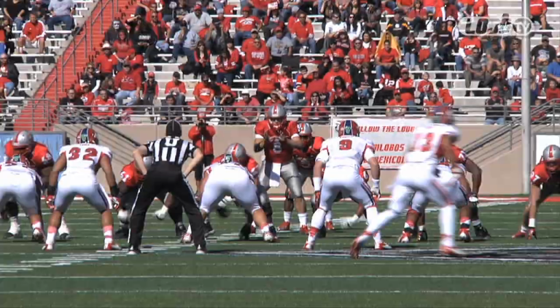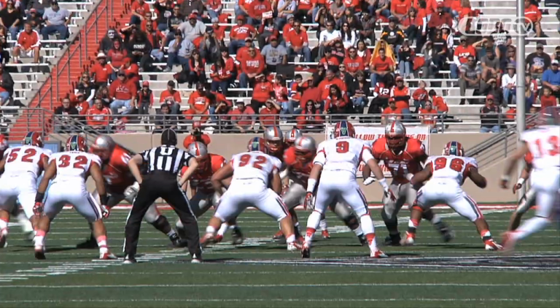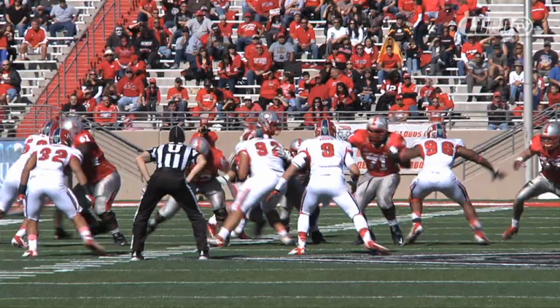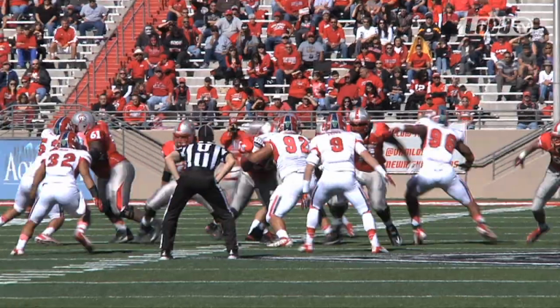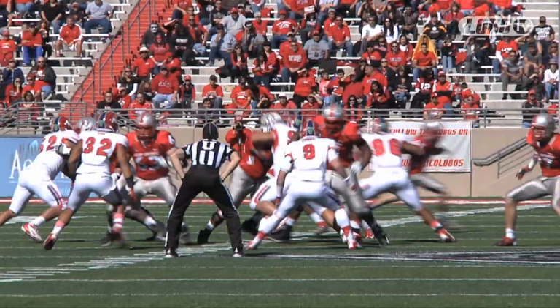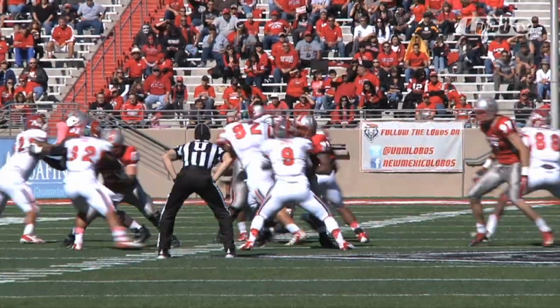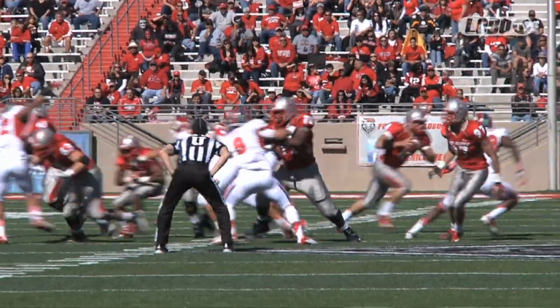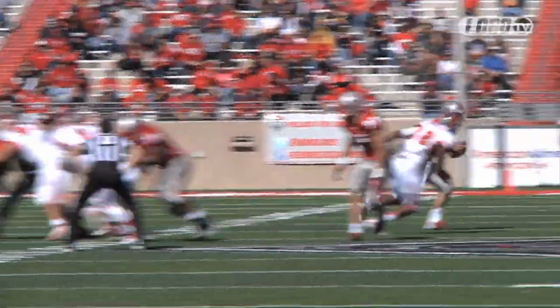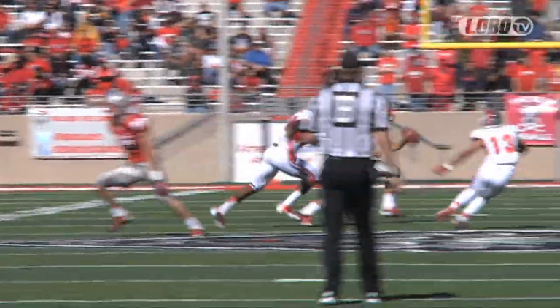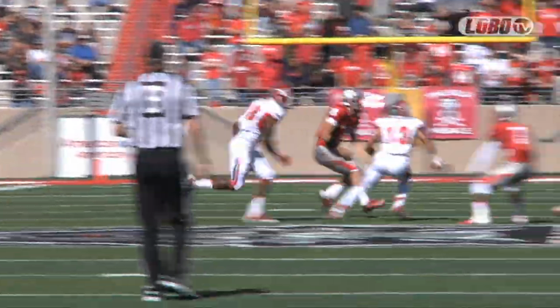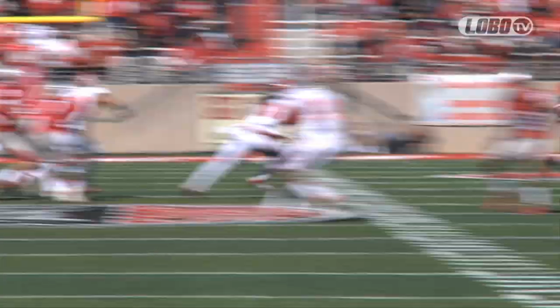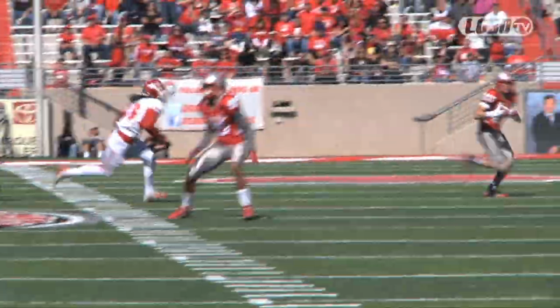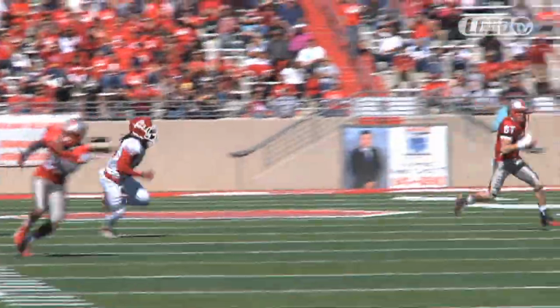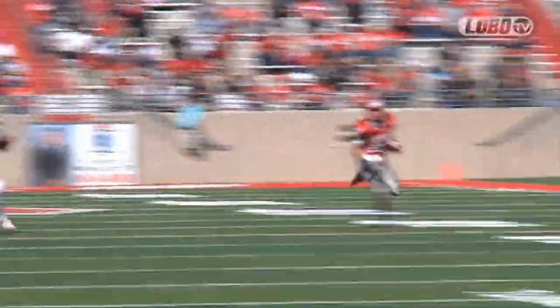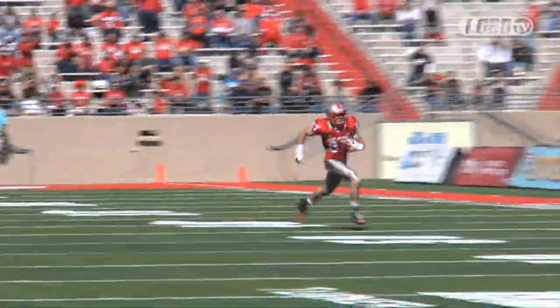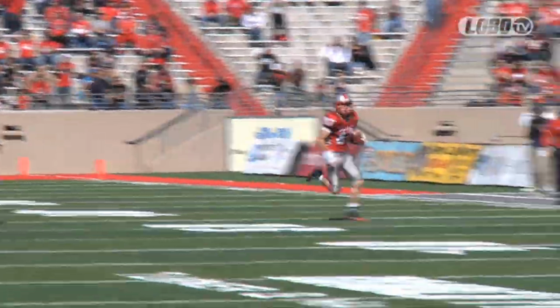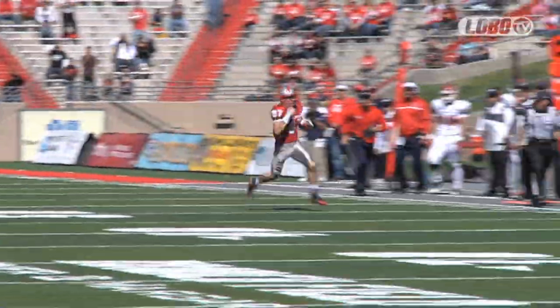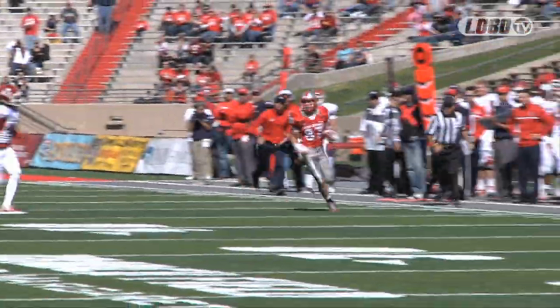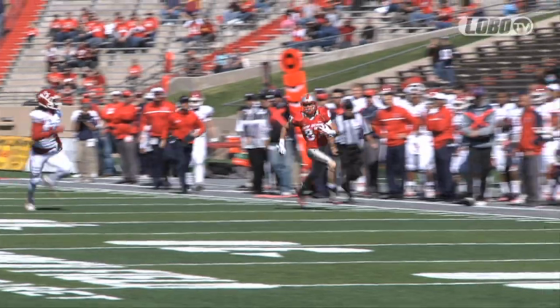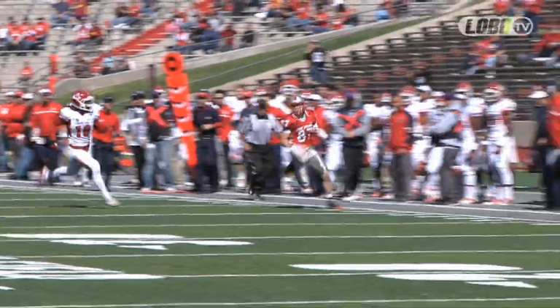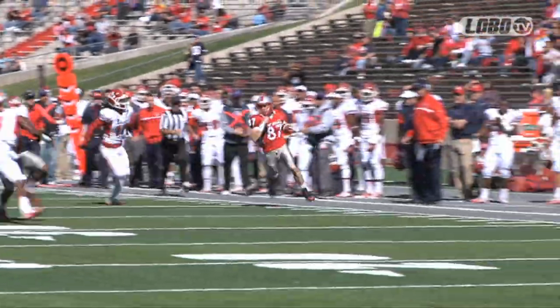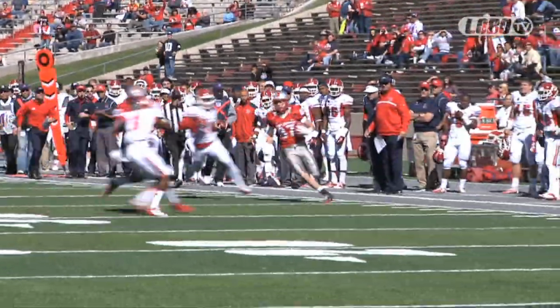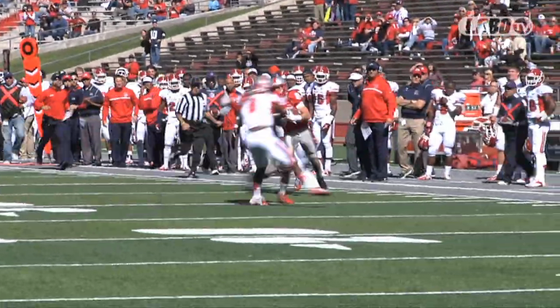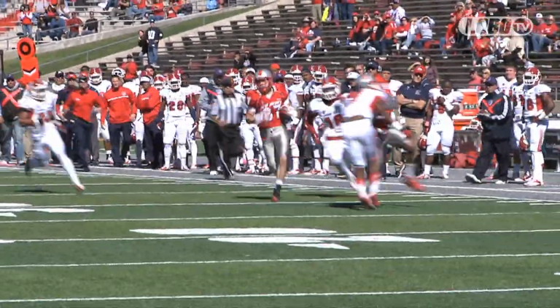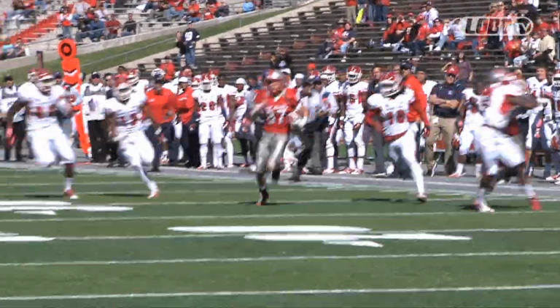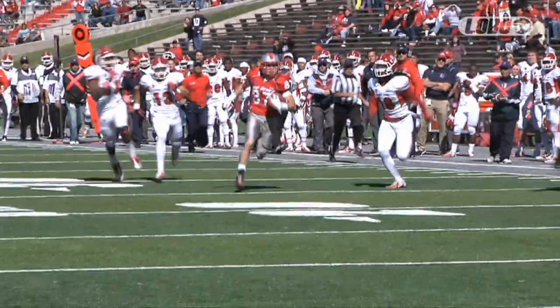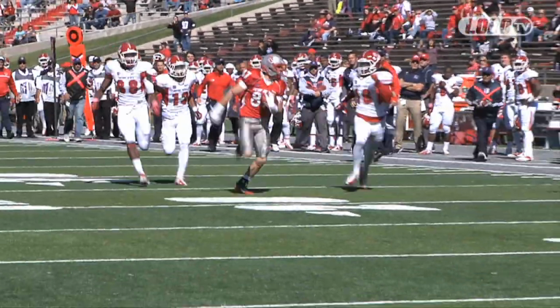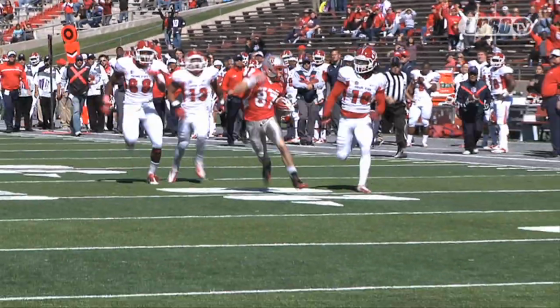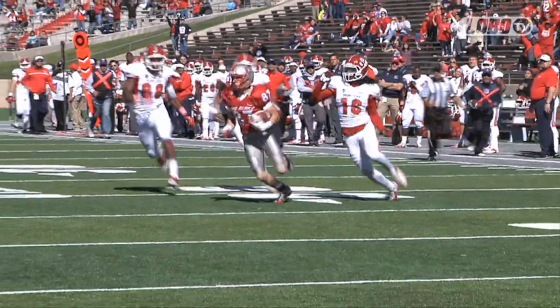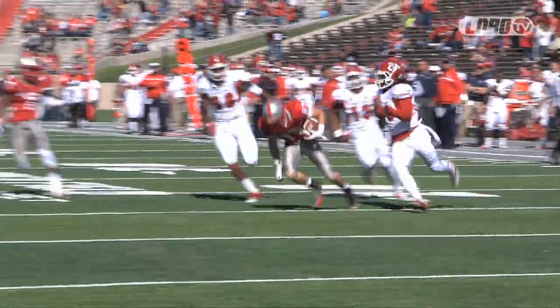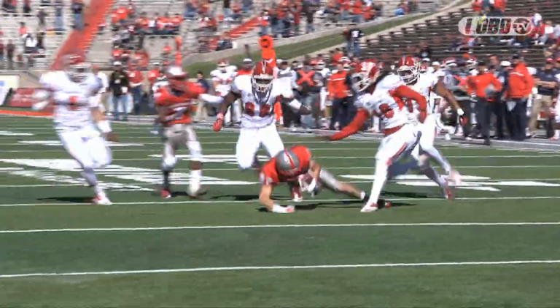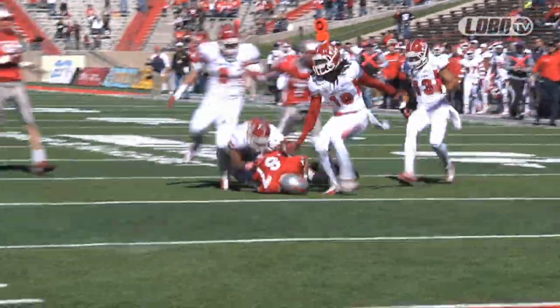He comes in motion, does Magnin, and the keeper. It's a pitch to Magnin, around left hand at 40, 45, down the left side by 40, 35, 30, 25, 20, 15, and down he goes.